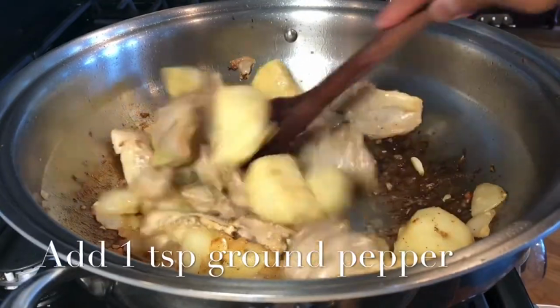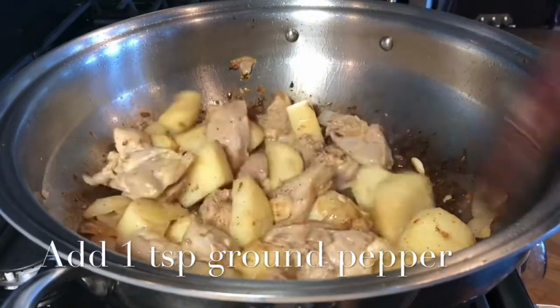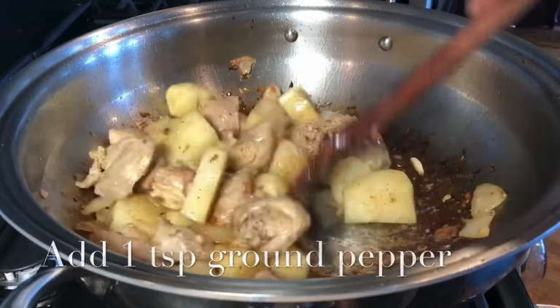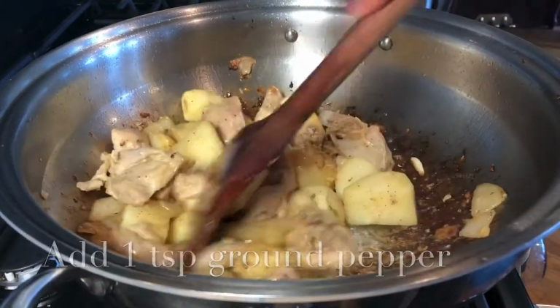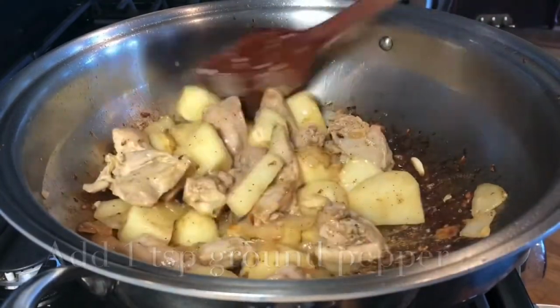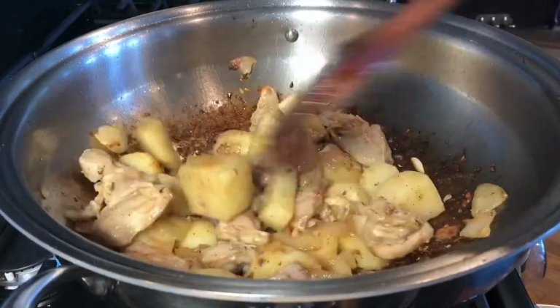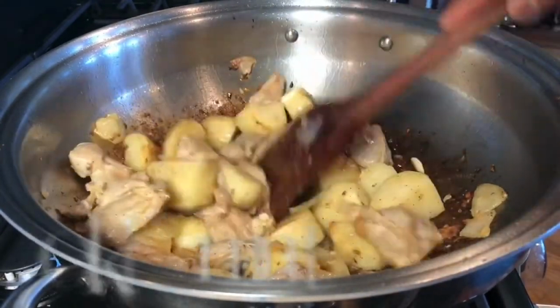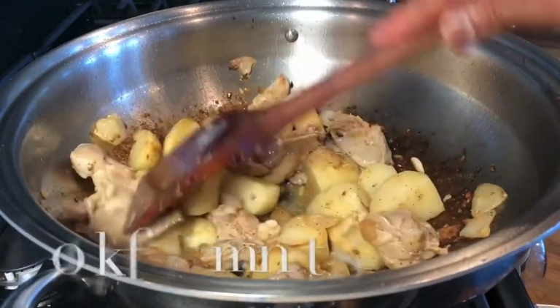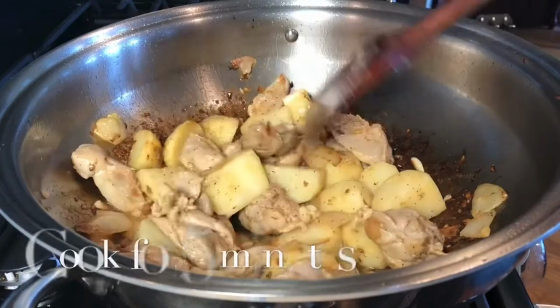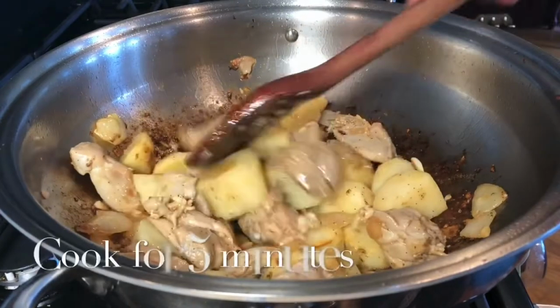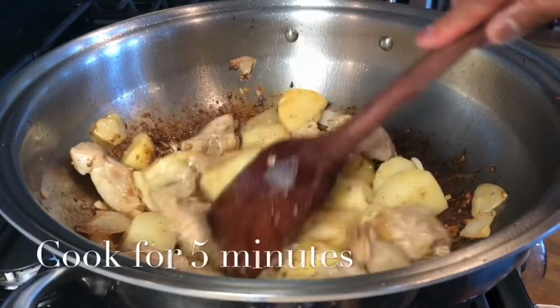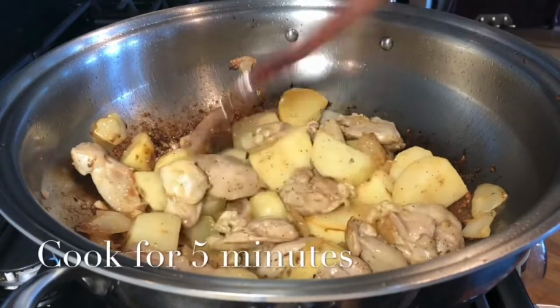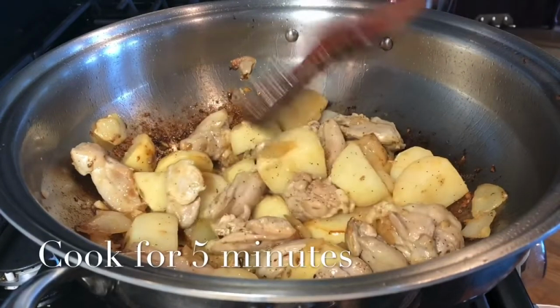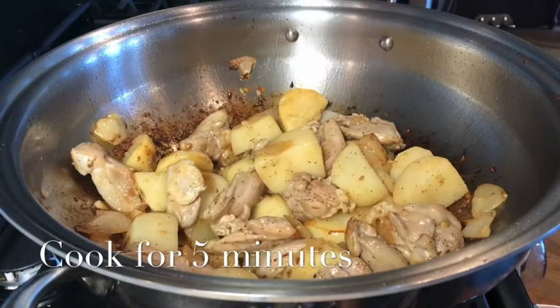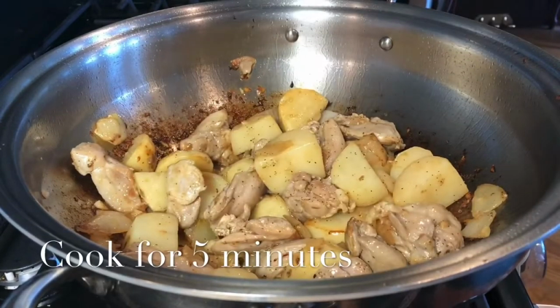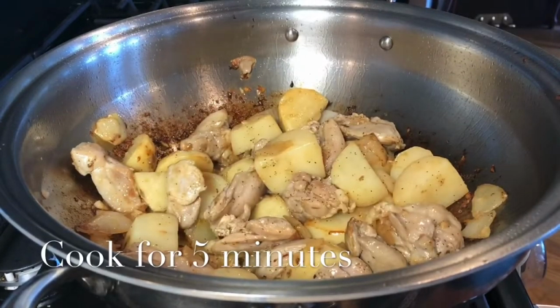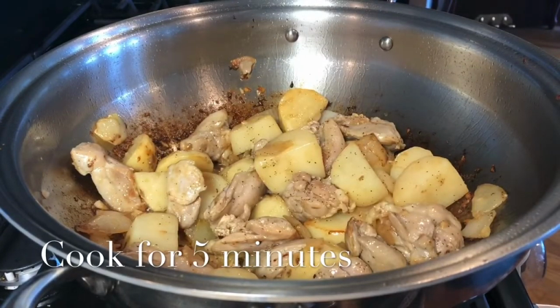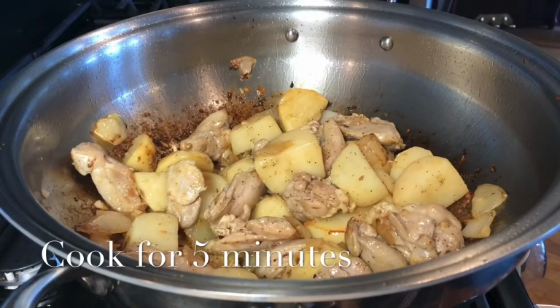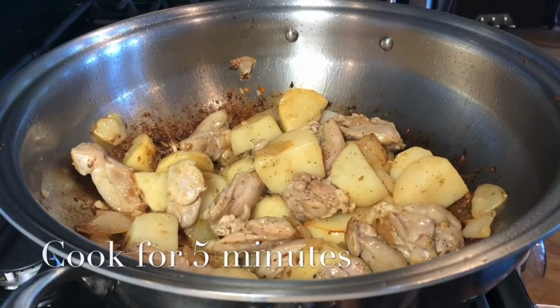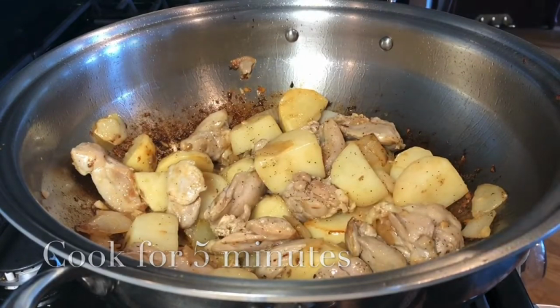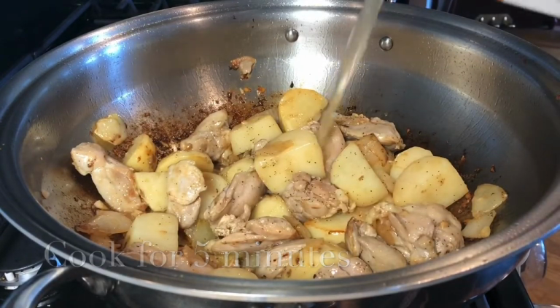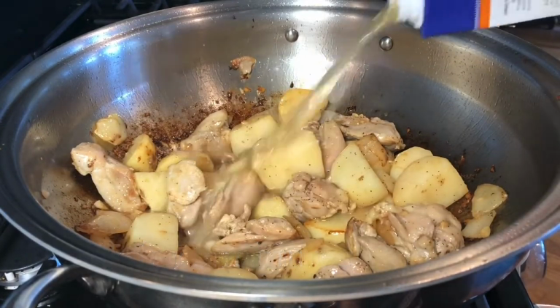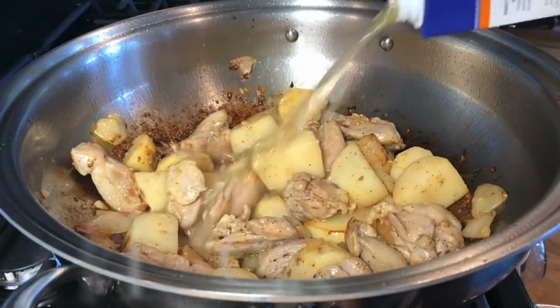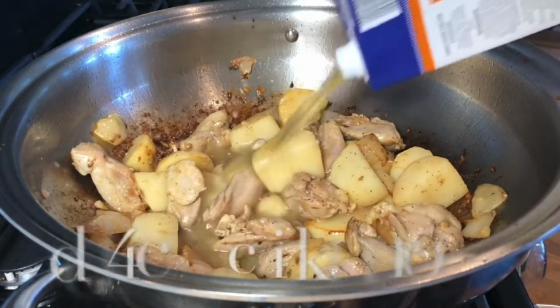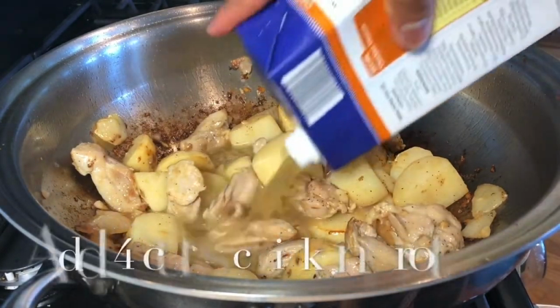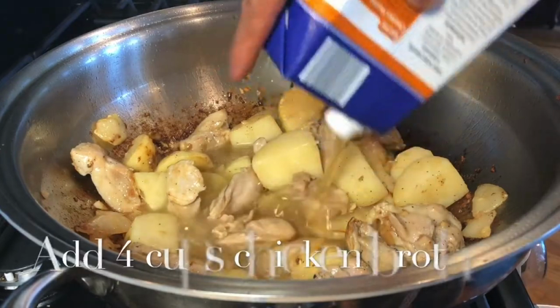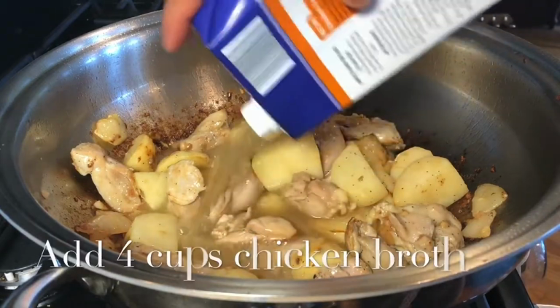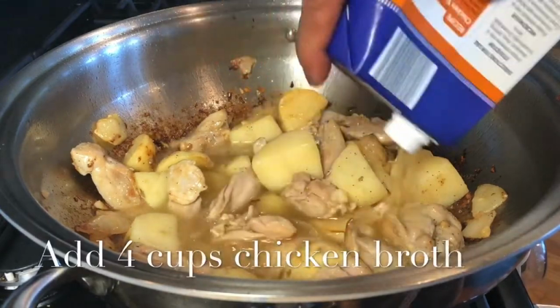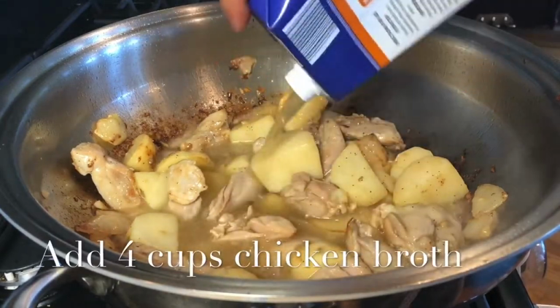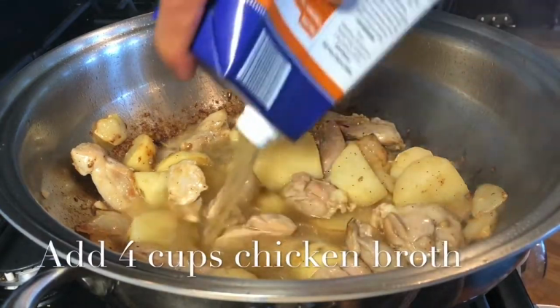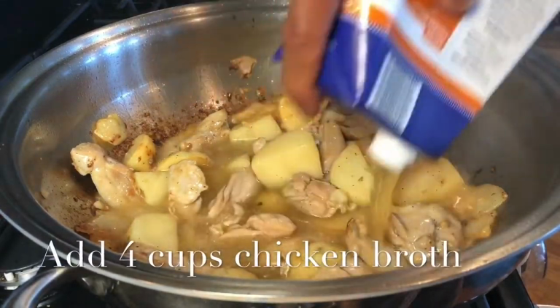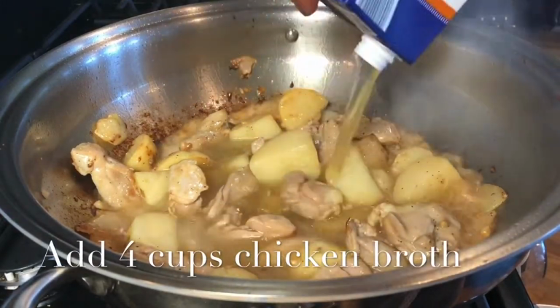Five minutes into cooking the chicken and potatoes, you will notice that it's starting to get brown. We're adding one box or four cups of chicken broth.